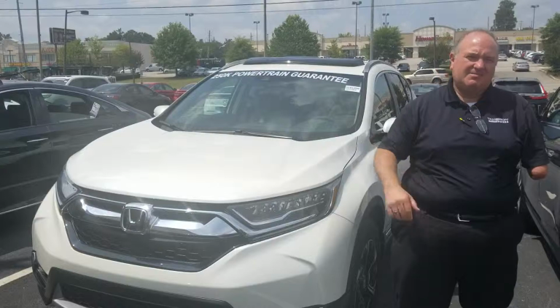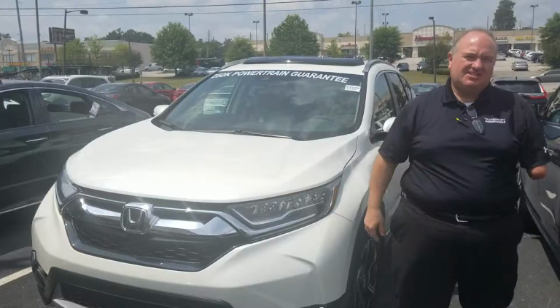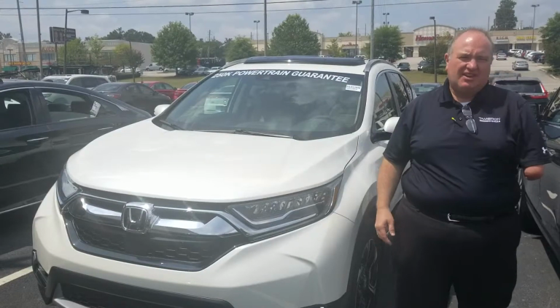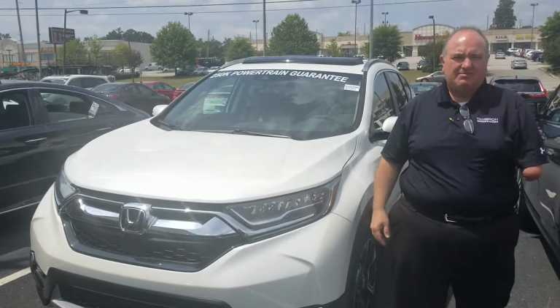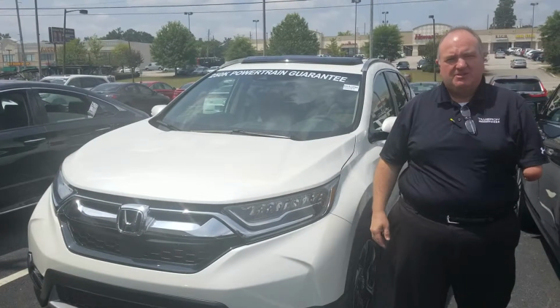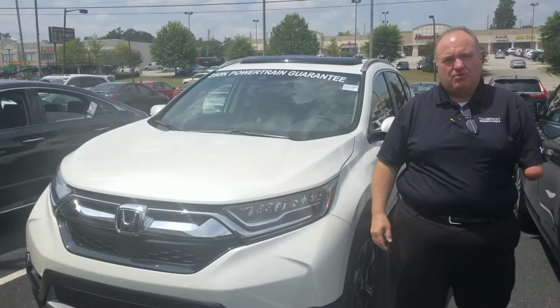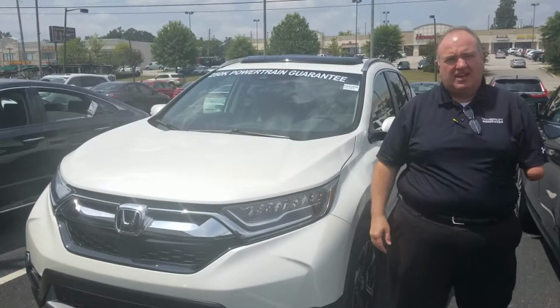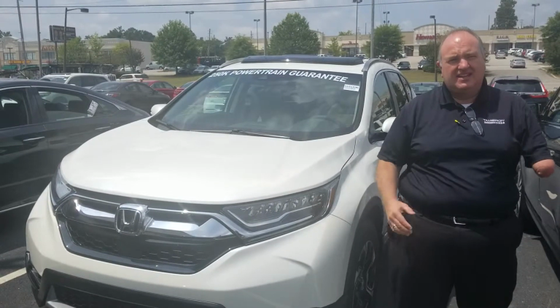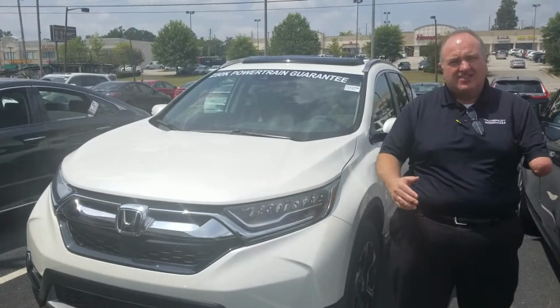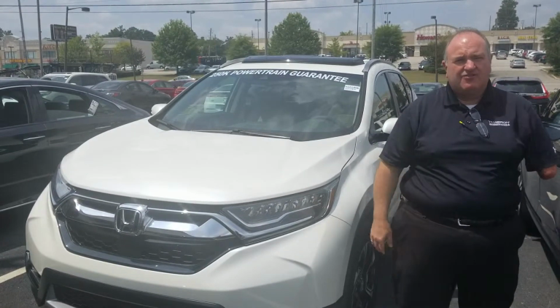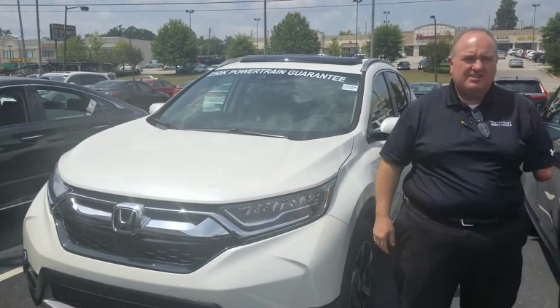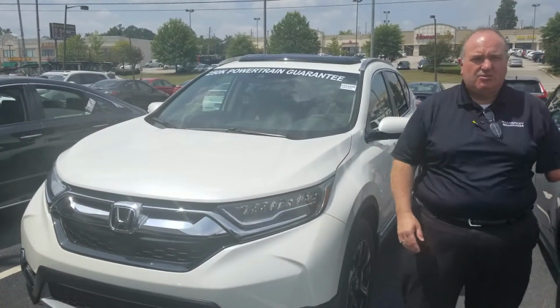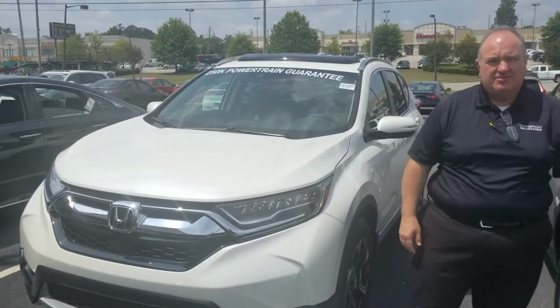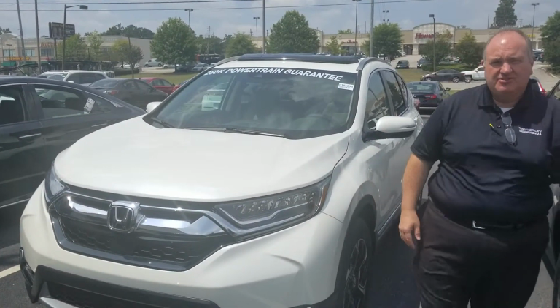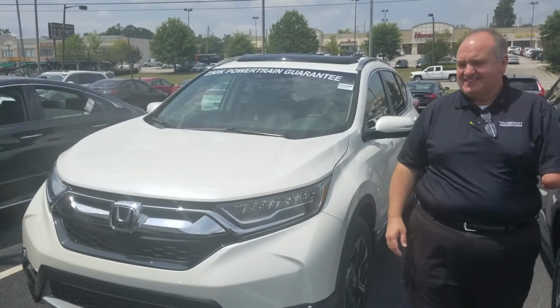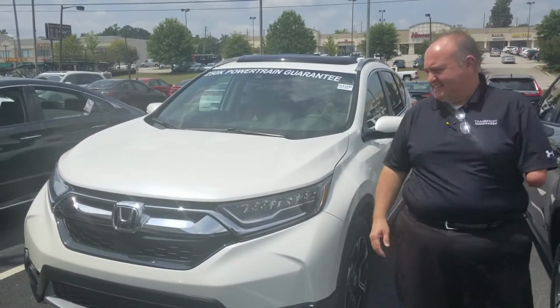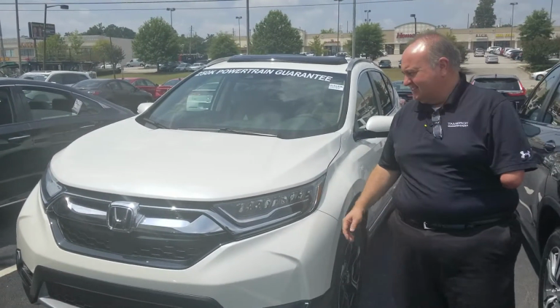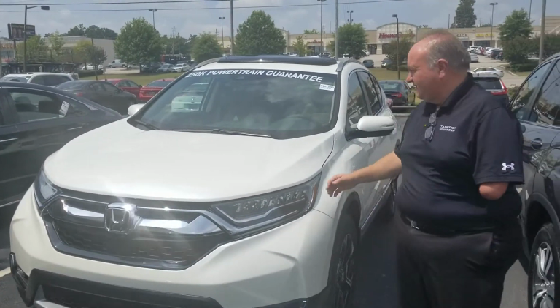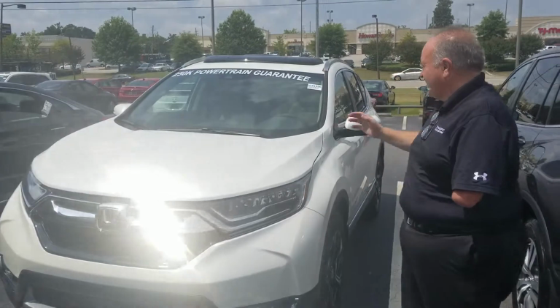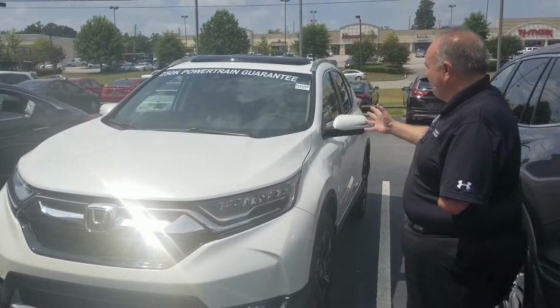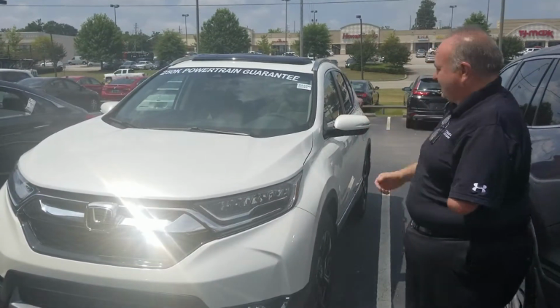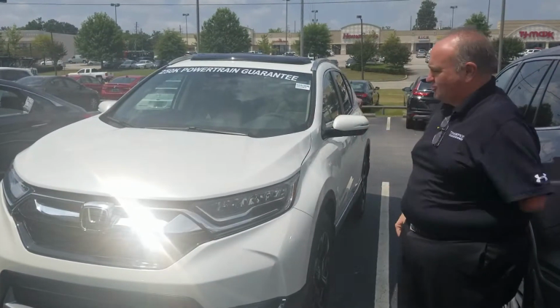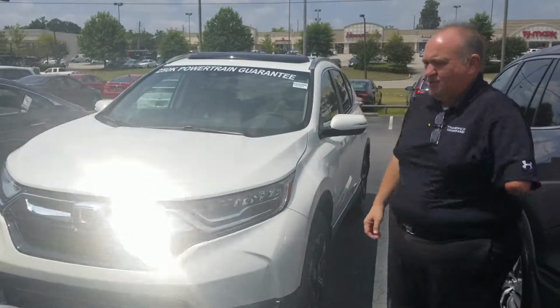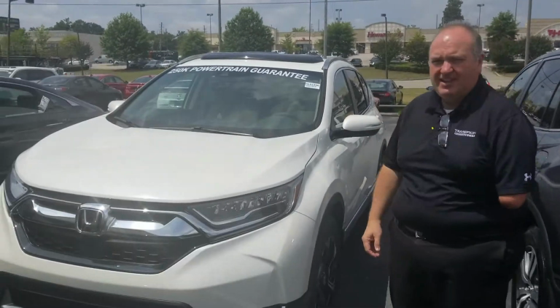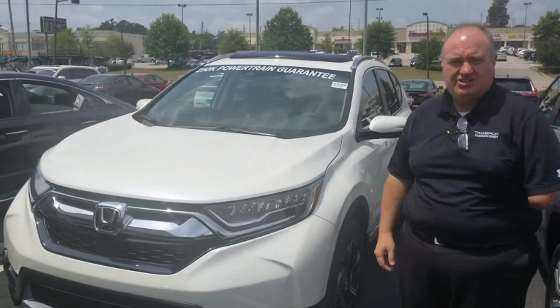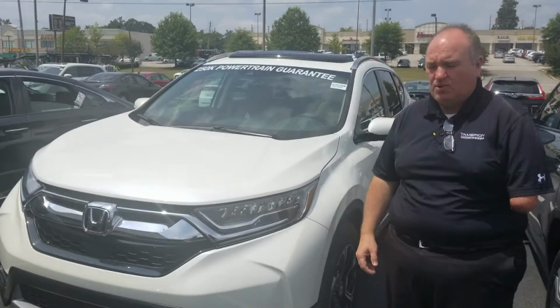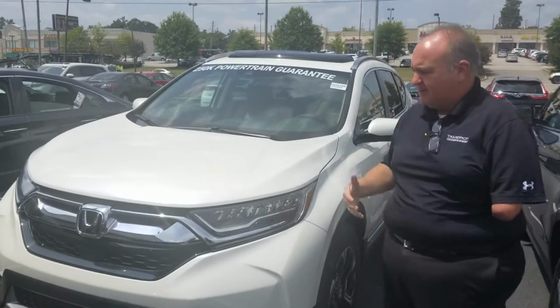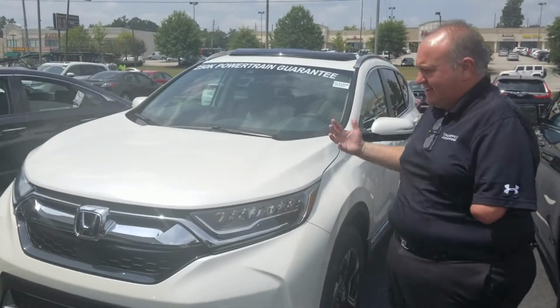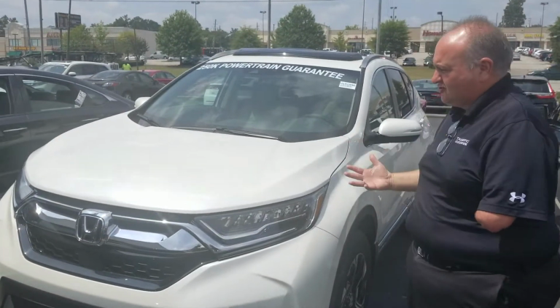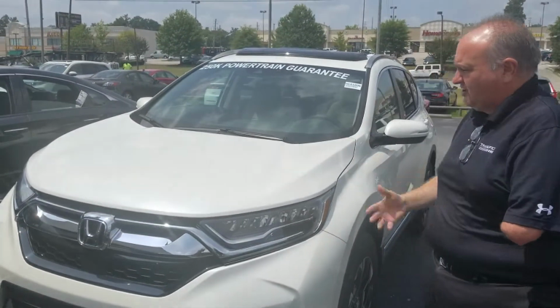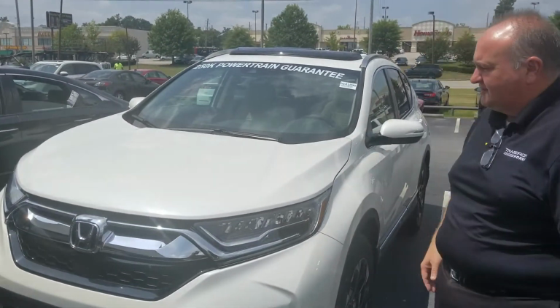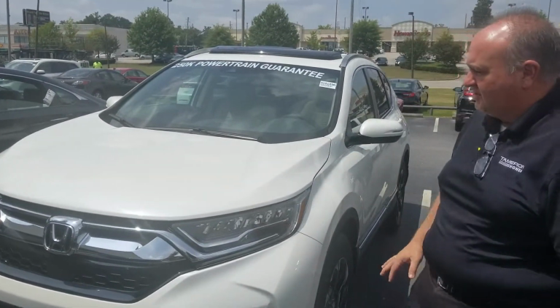This is Greg Canterbury with Tamron Honda. Thank you for your recent inquiry on the 2018 CR-V. I've got the white diamond touring right here that you inquired about. It's a great-looking vehicle.